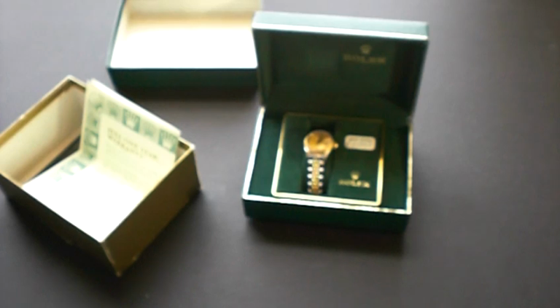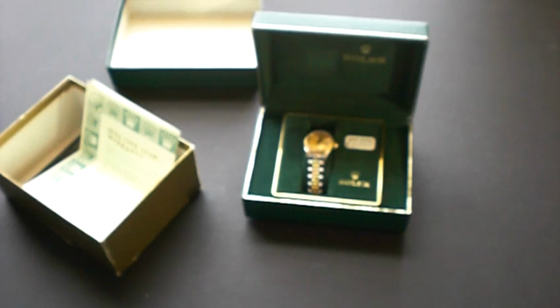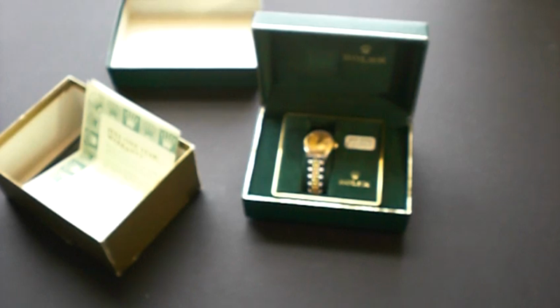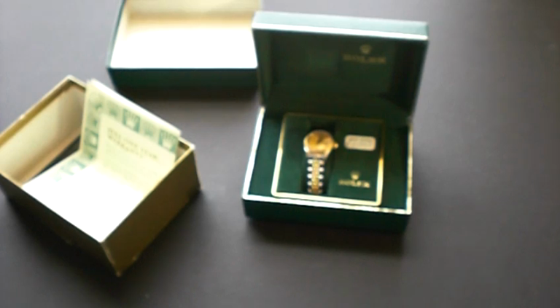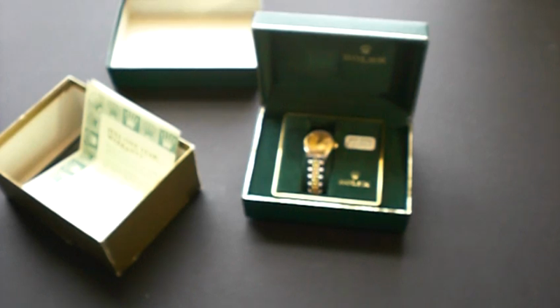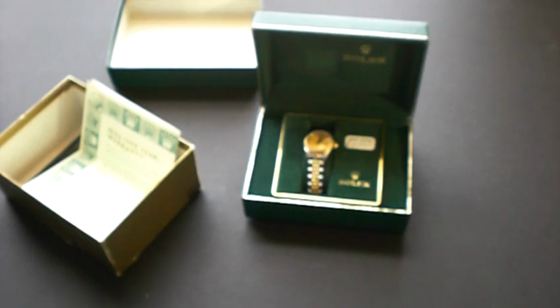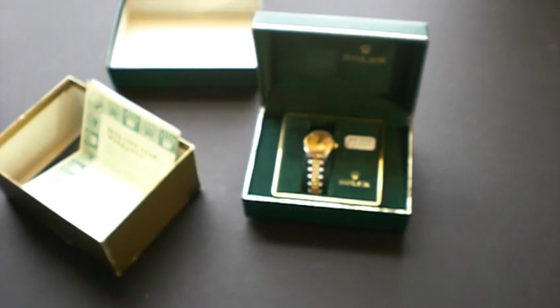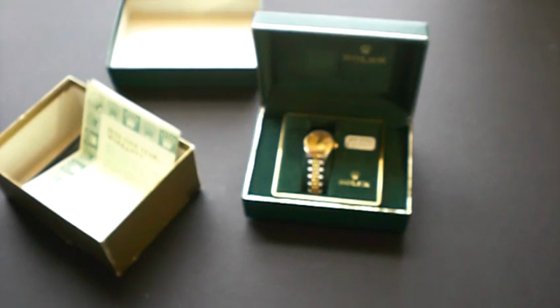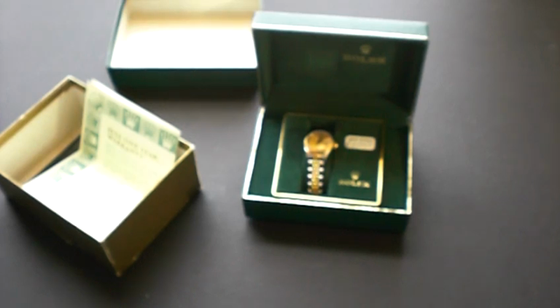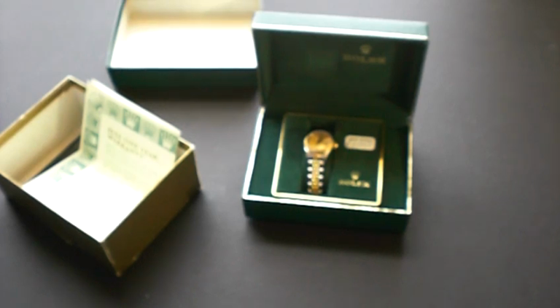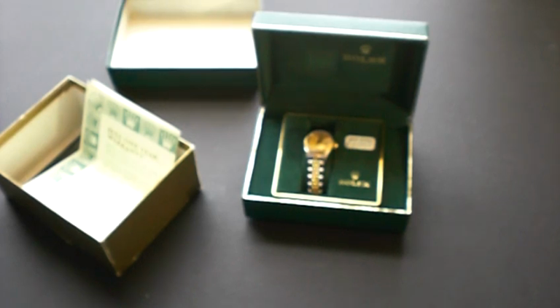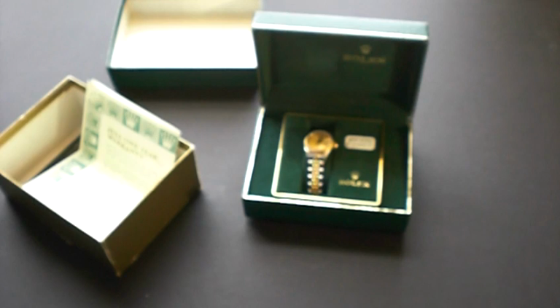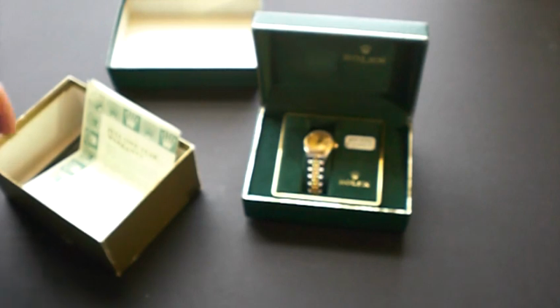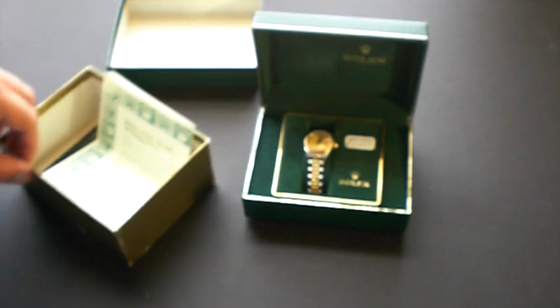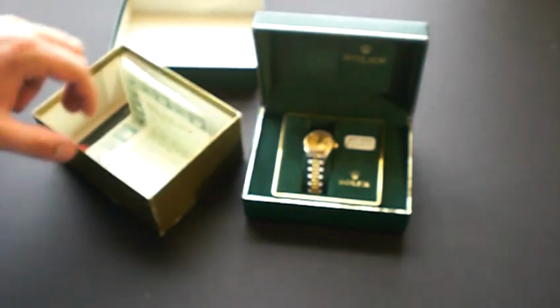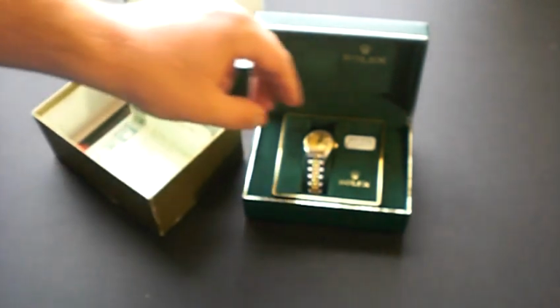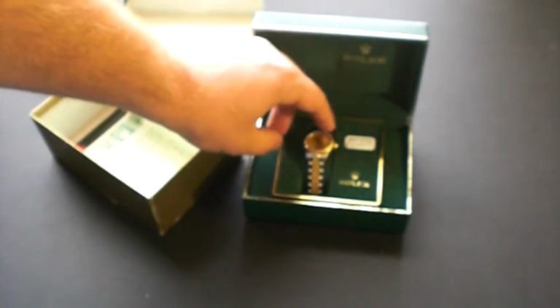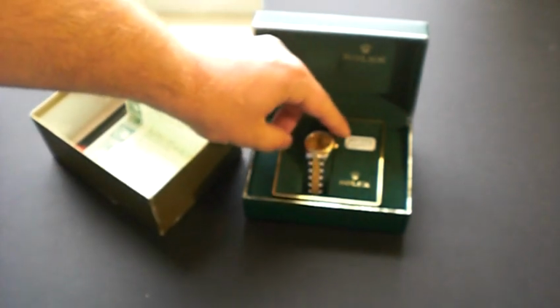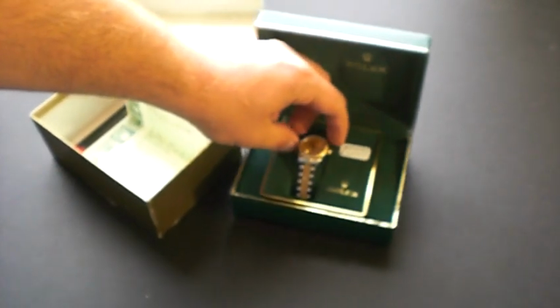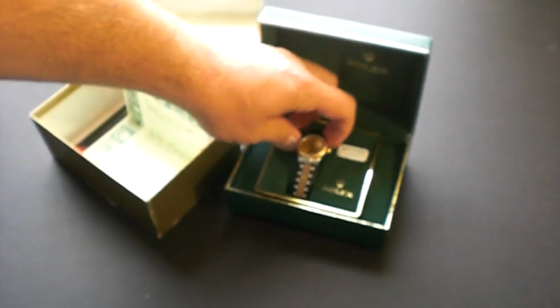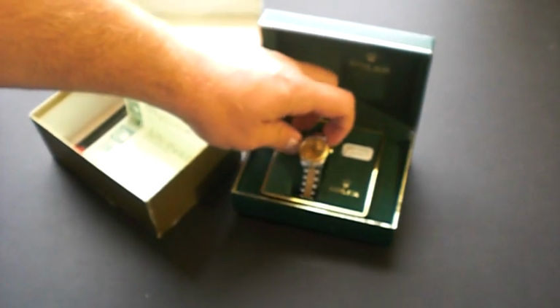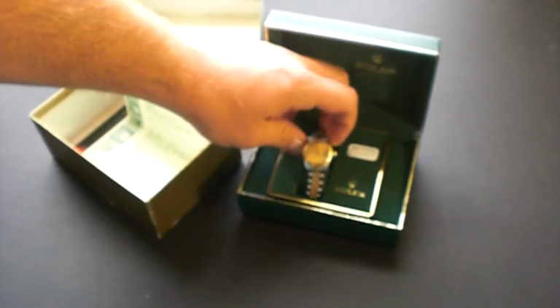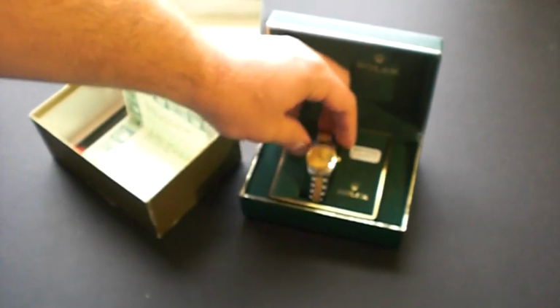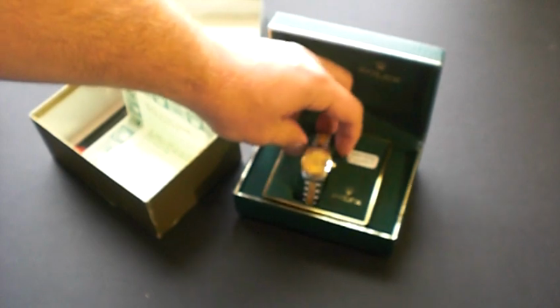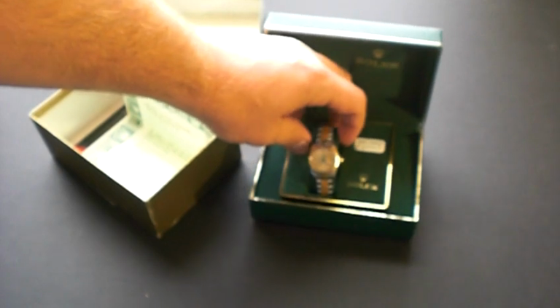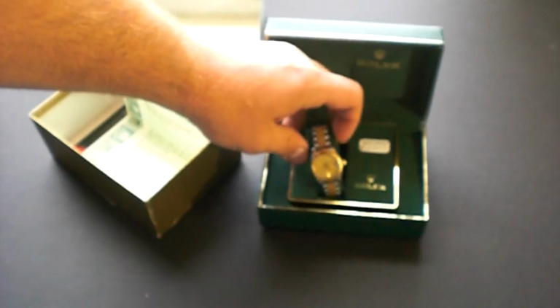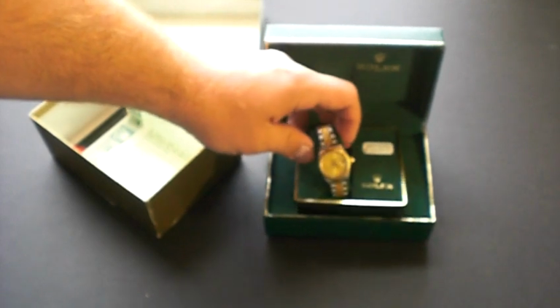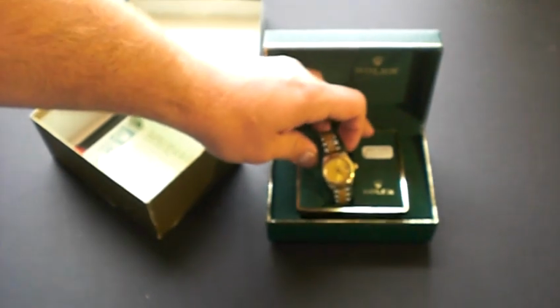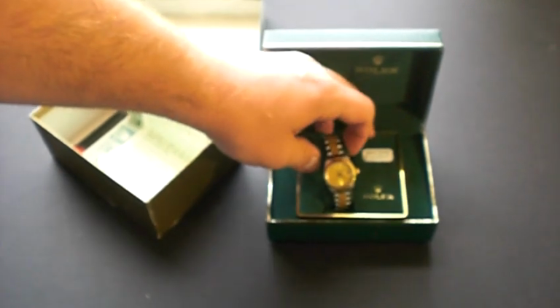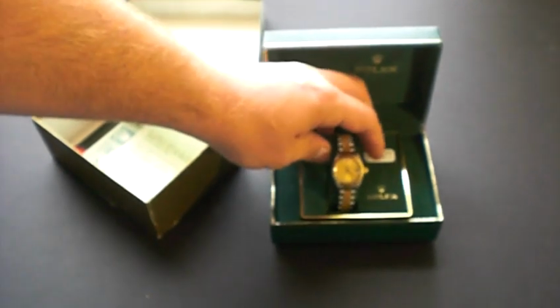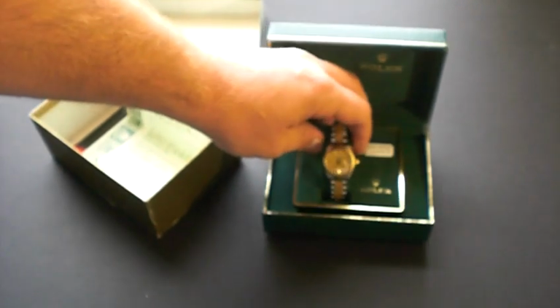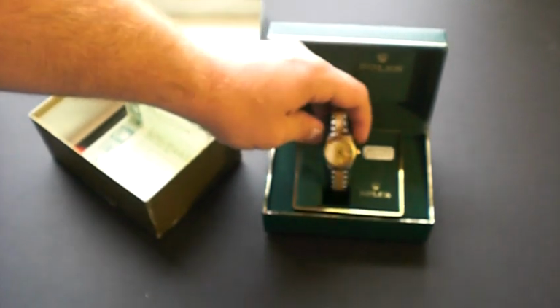How you doing everyone? This is Mike for Lovejoy Antiques bringing you another ladies Rolex, completely authentic — 100% authentic. As you can see, it has the original box and paperwork from when it was purchased.